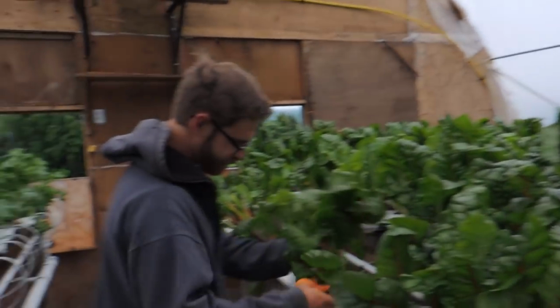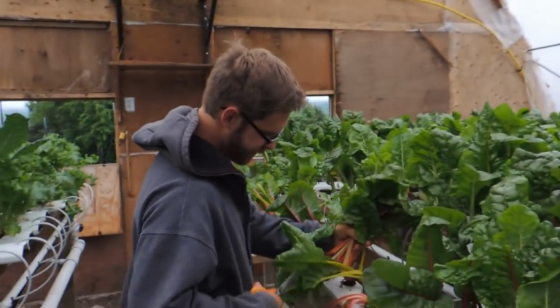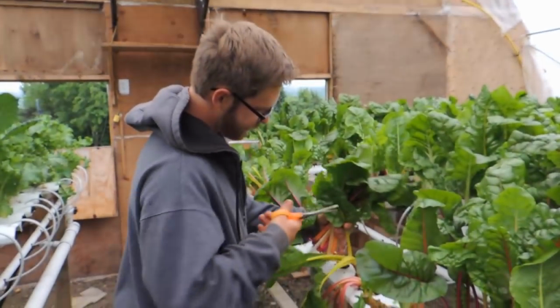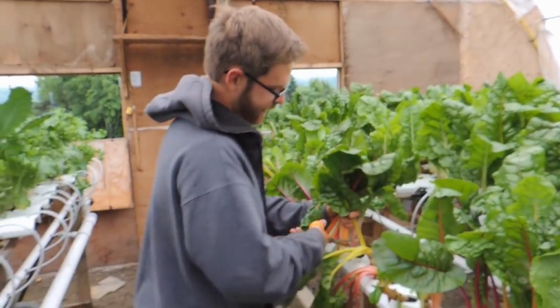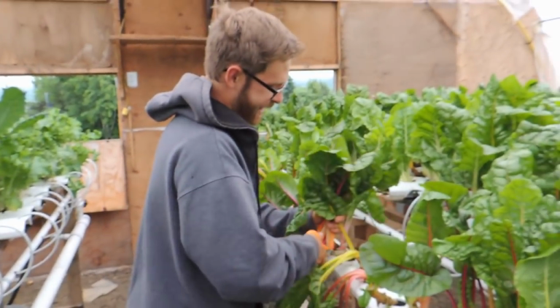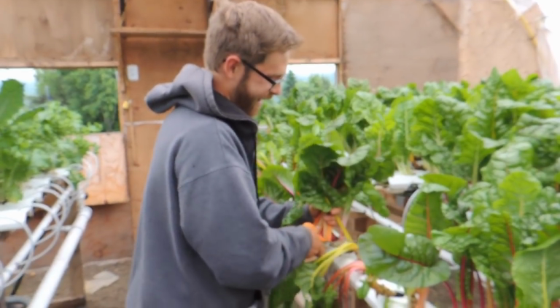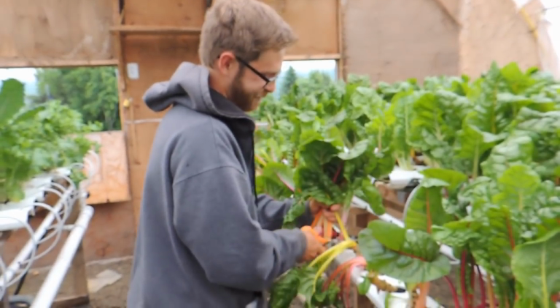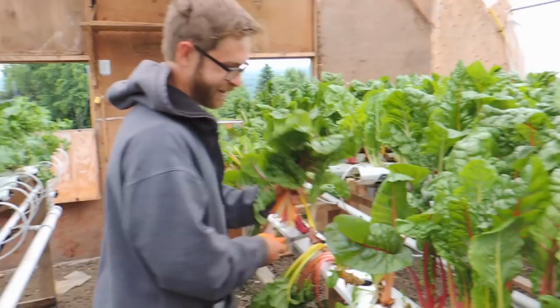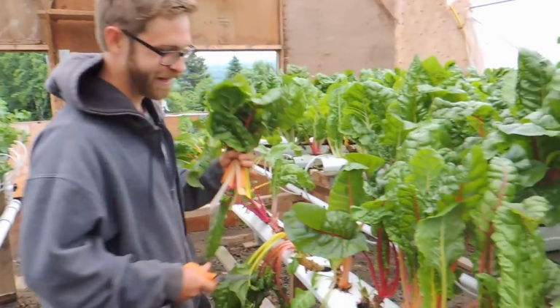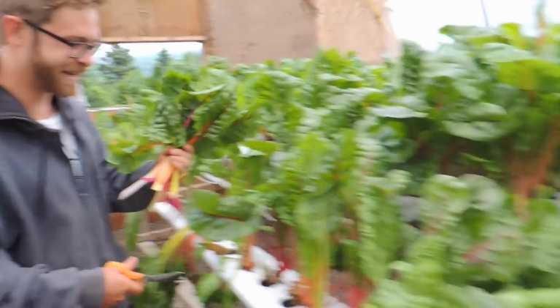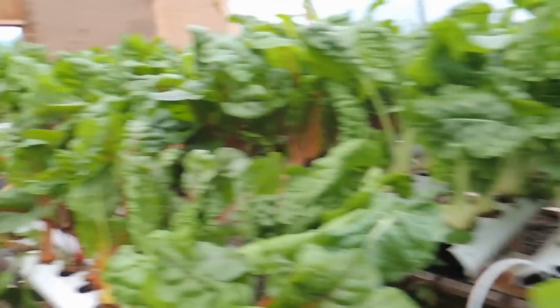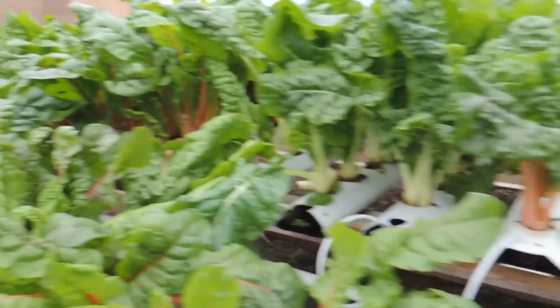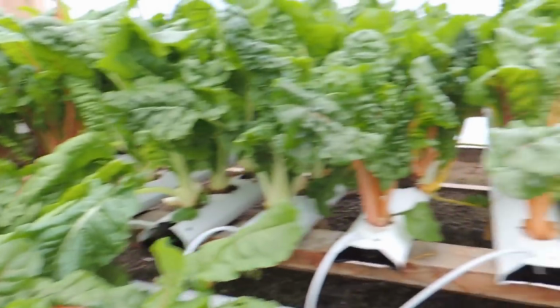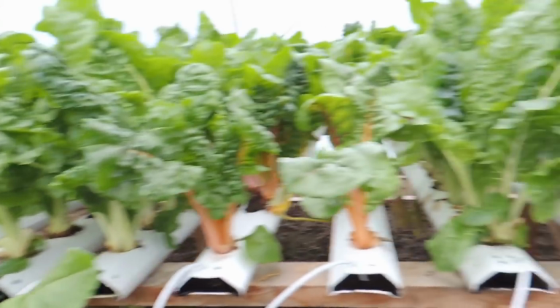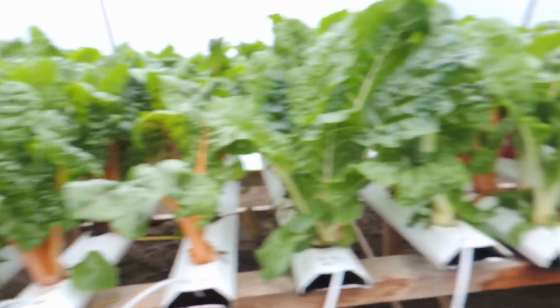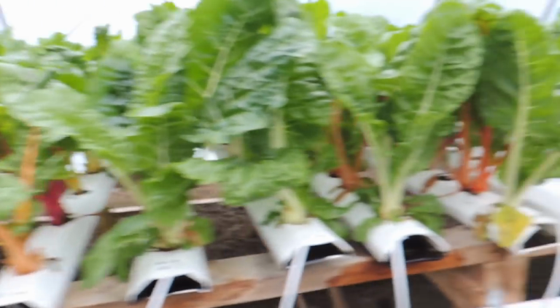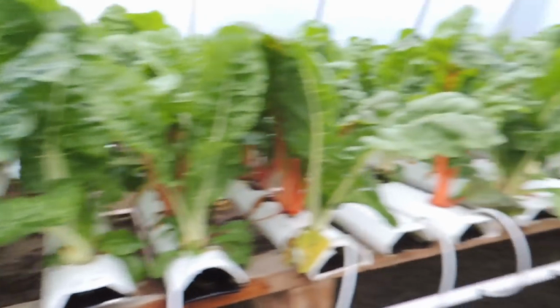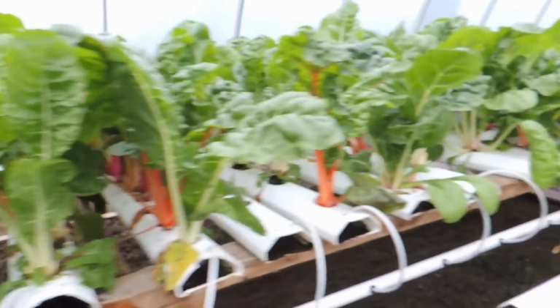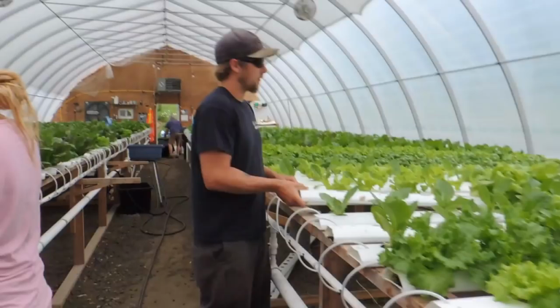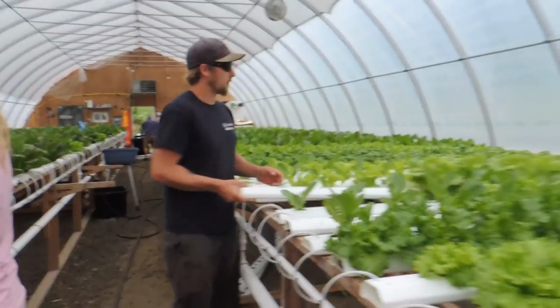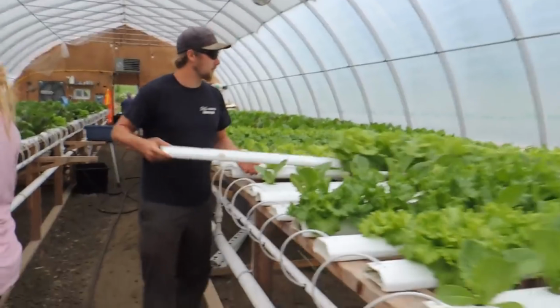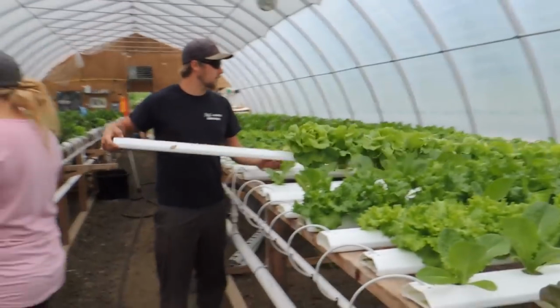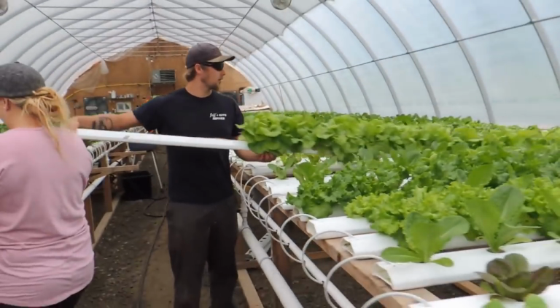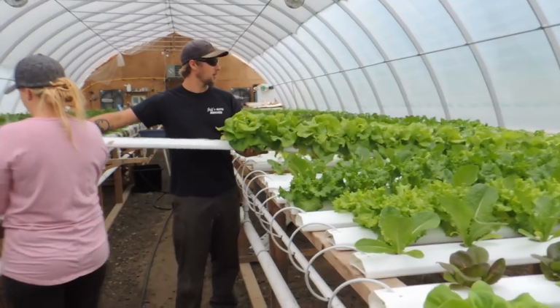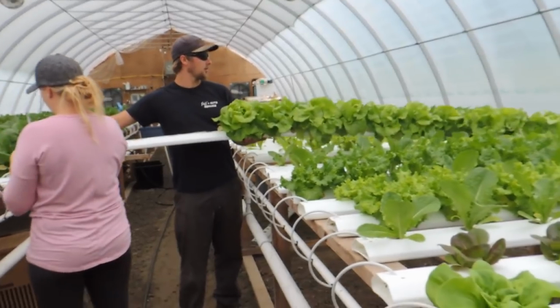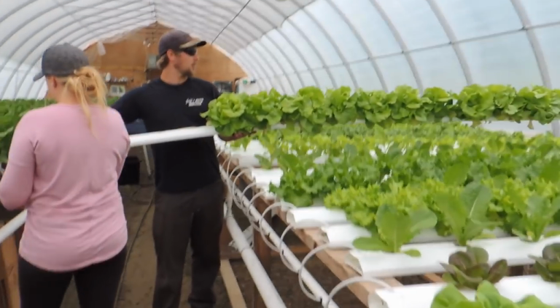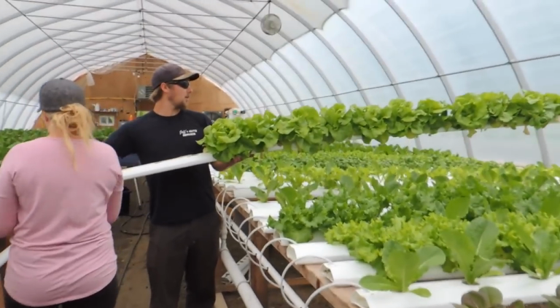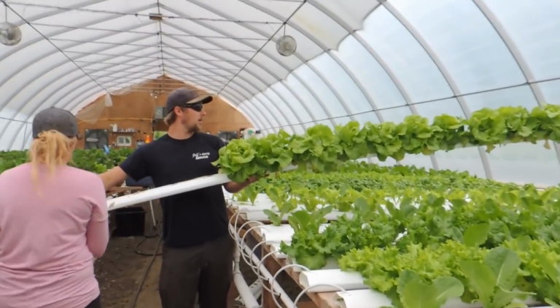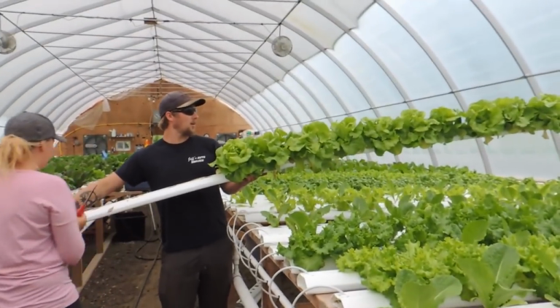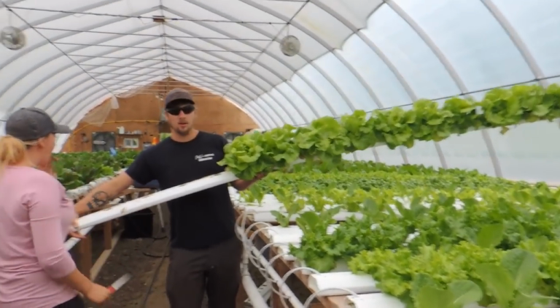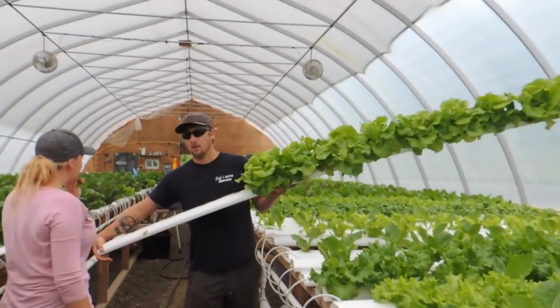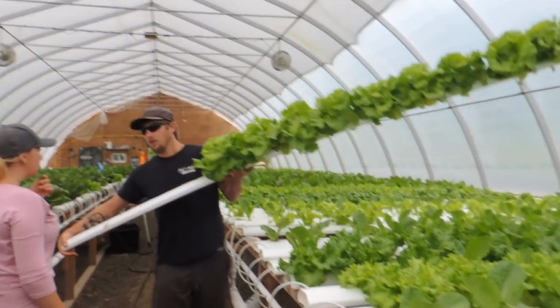Hey Justin — it's pretty gloomy outside, but it's nice in here. Shane's going to start harvesting Boston lettuce.